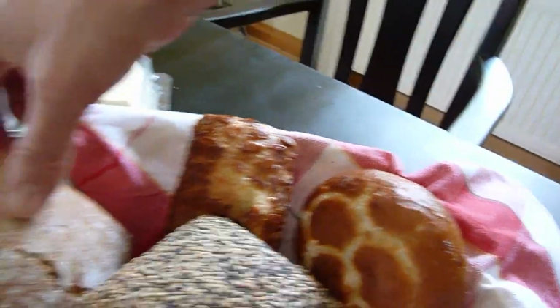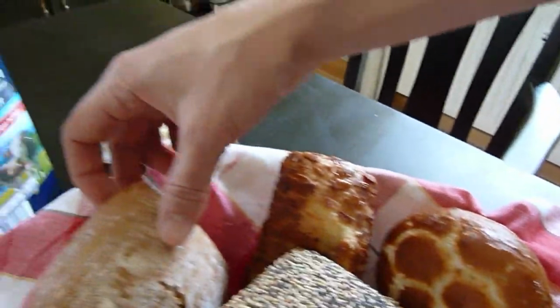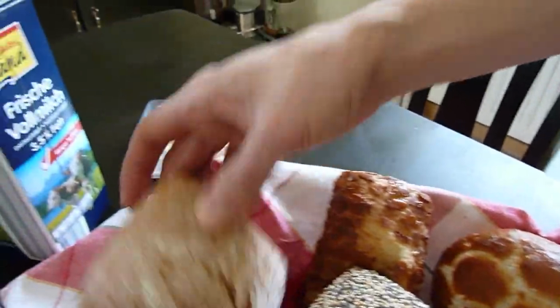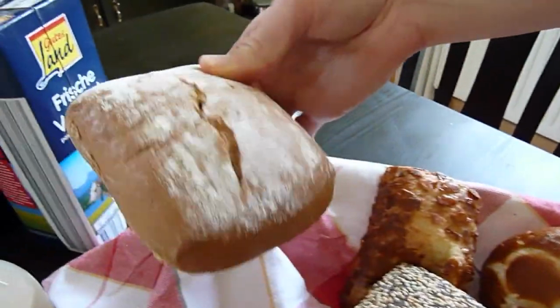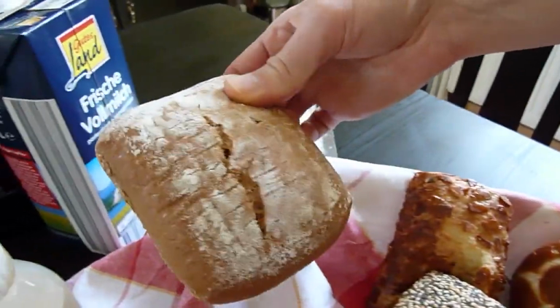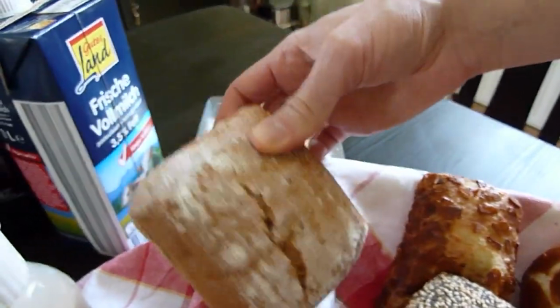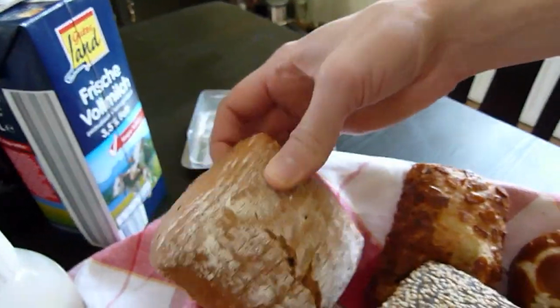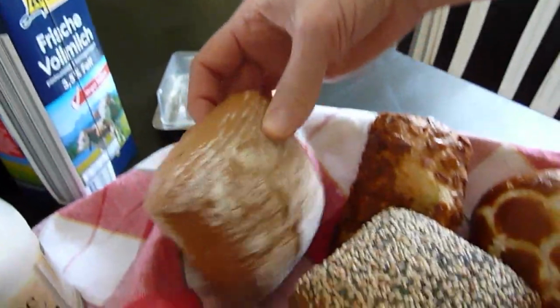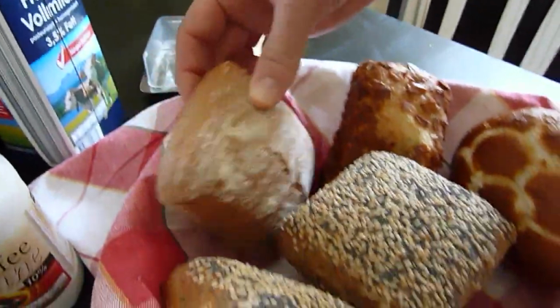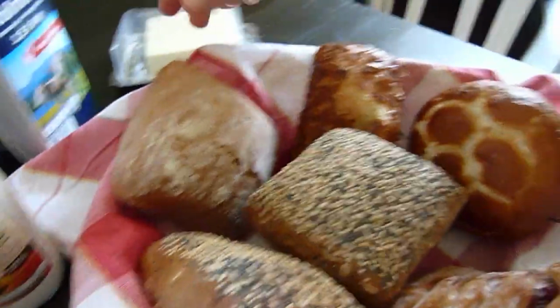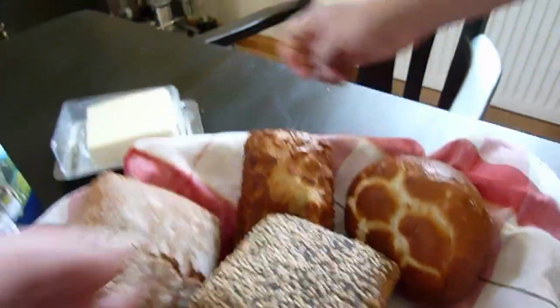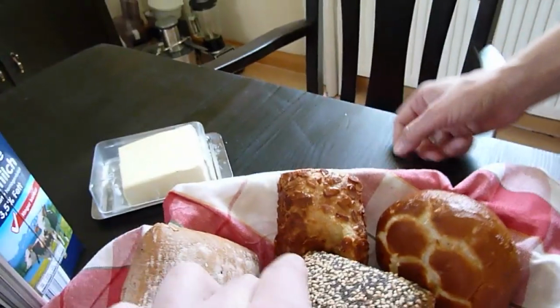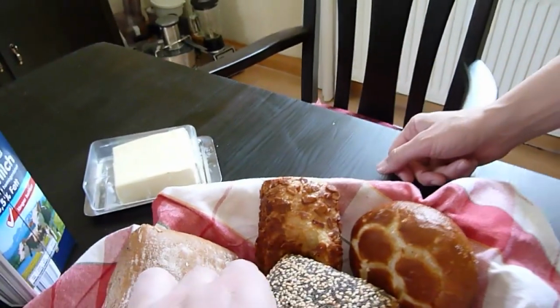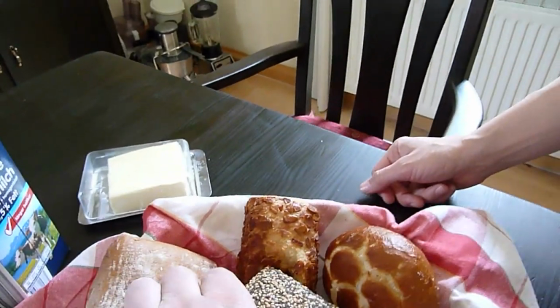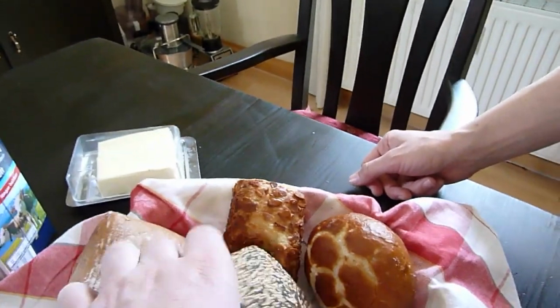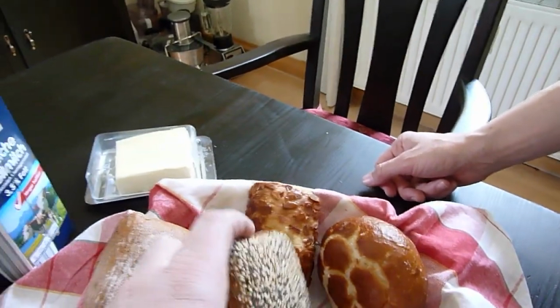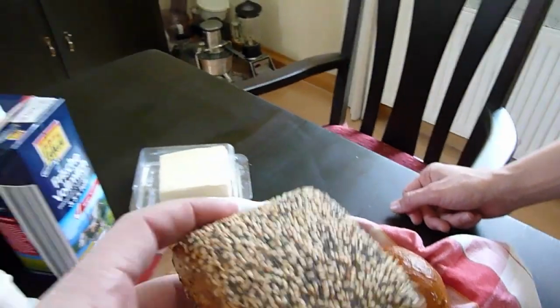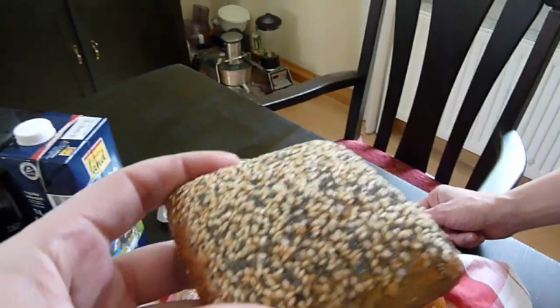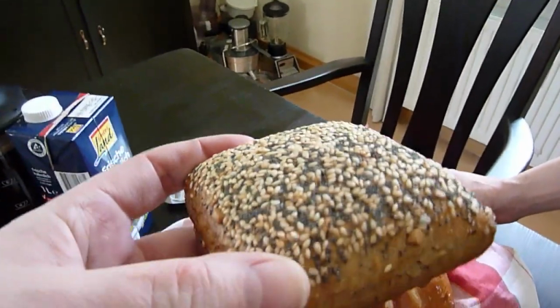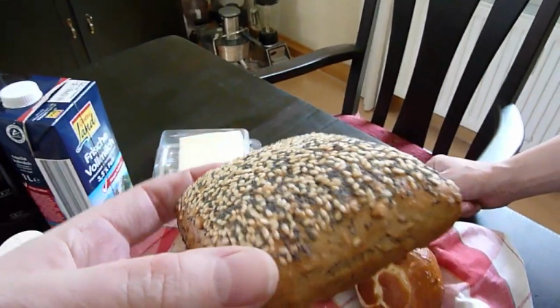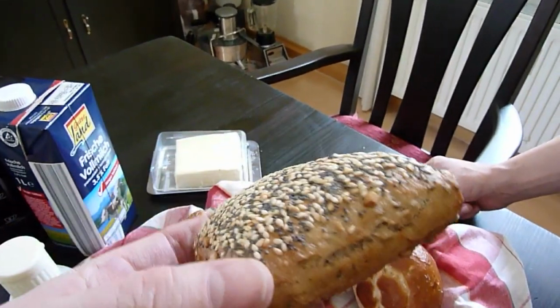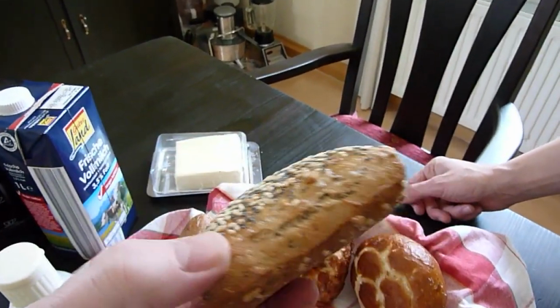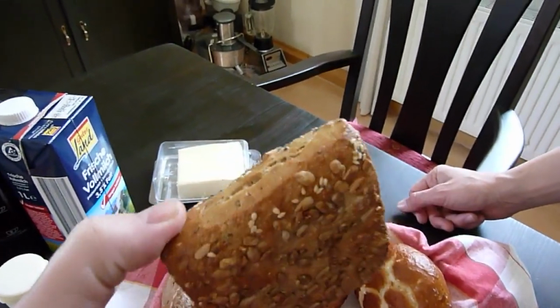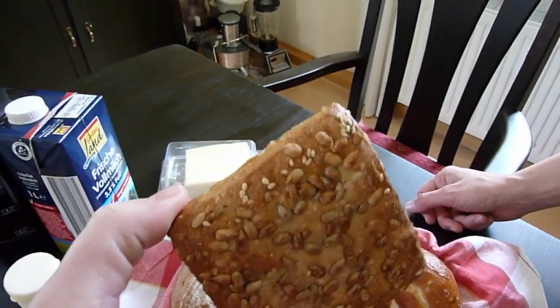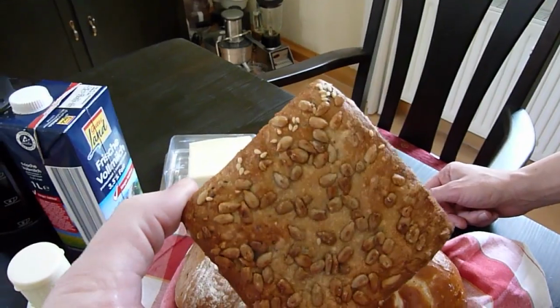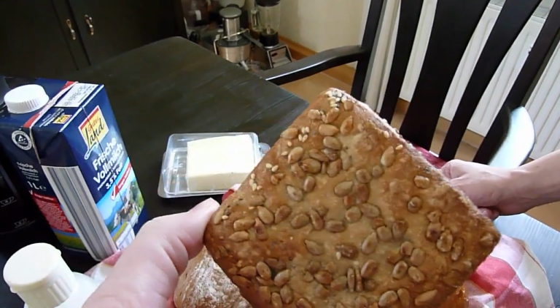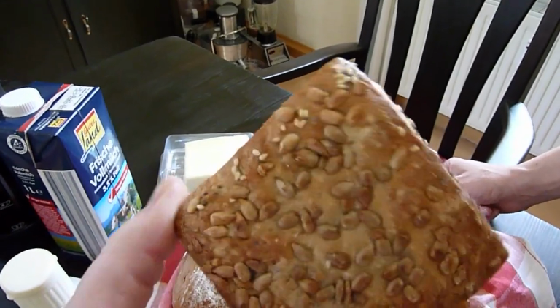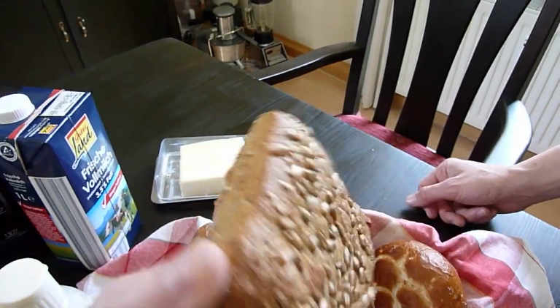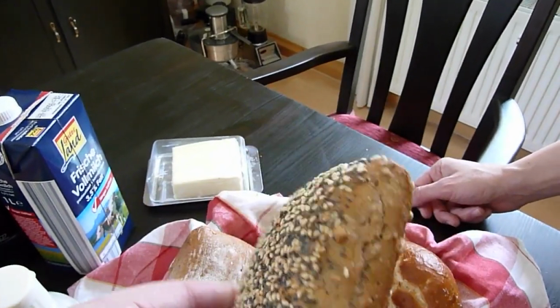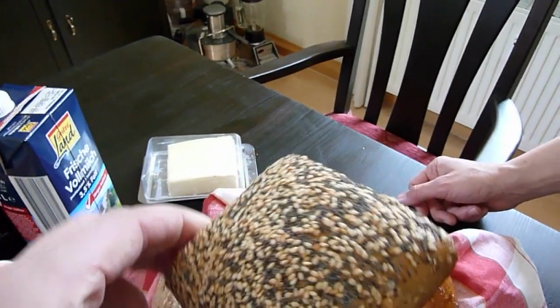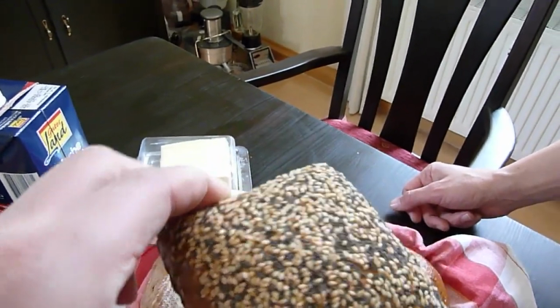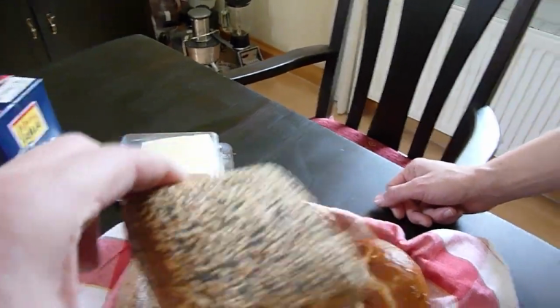This is a dense rye bread. And these here — these breaded breads — to me they didn't look that interesting, but they're the most delicious things. They're just so good.